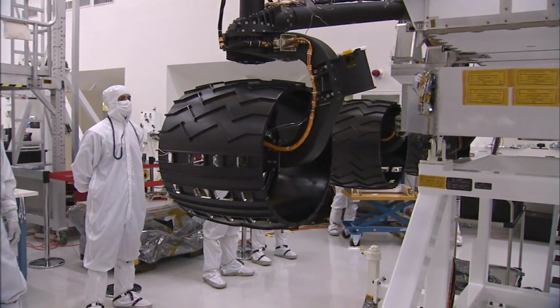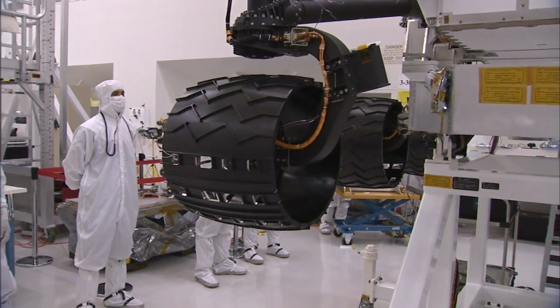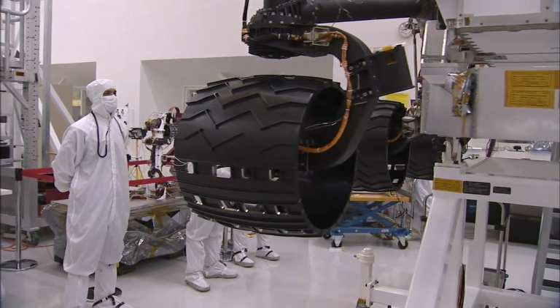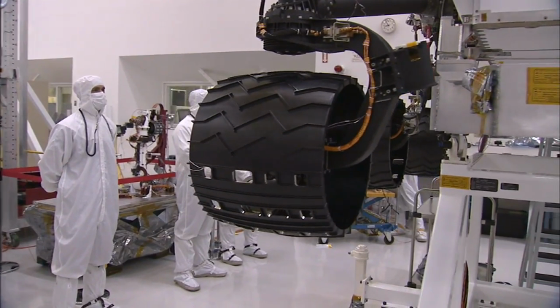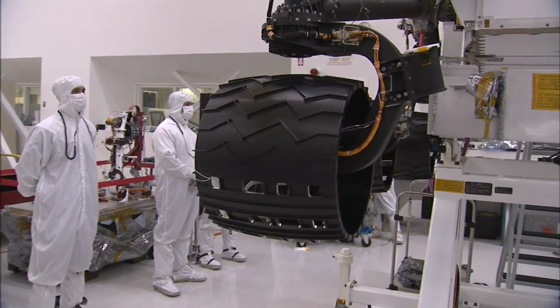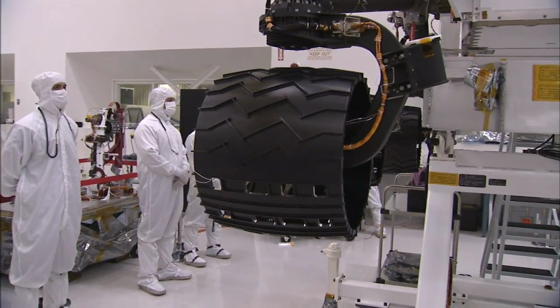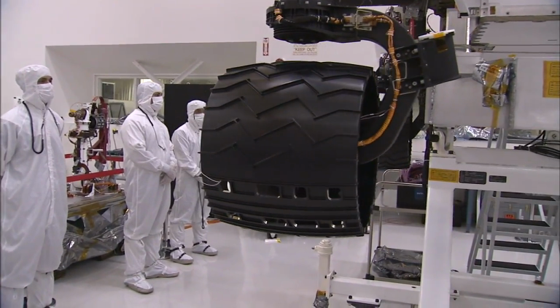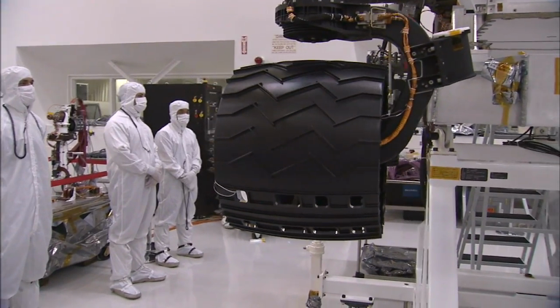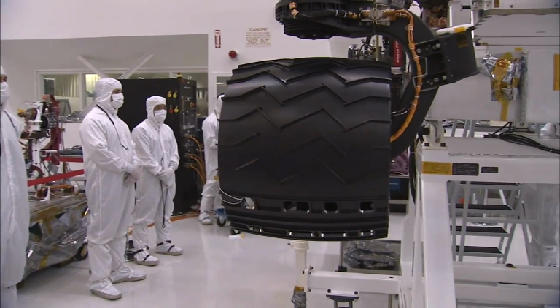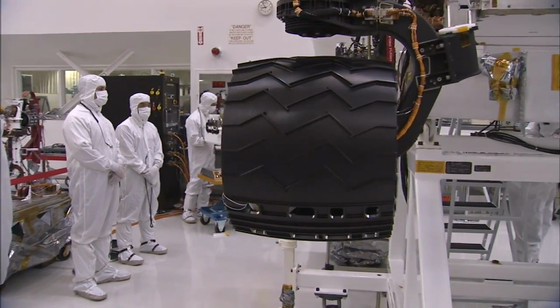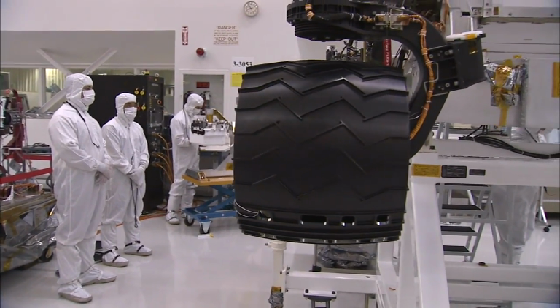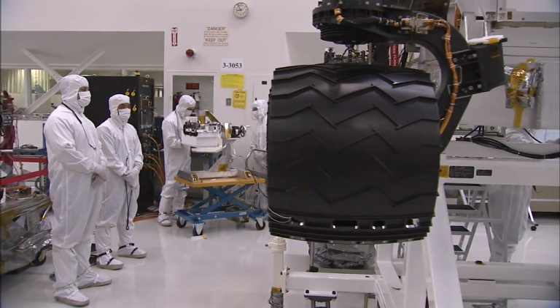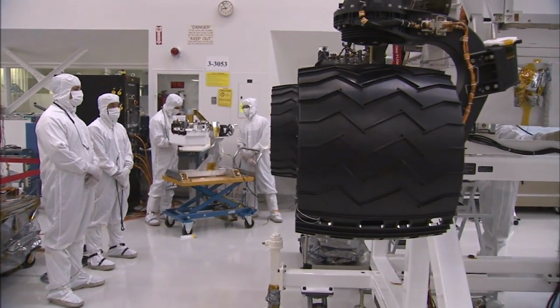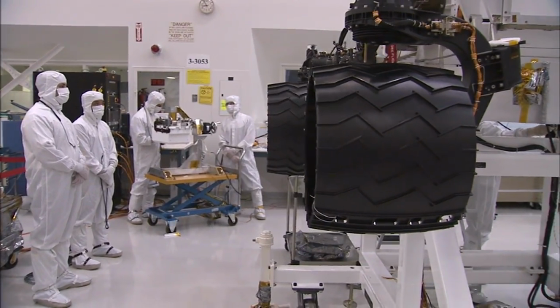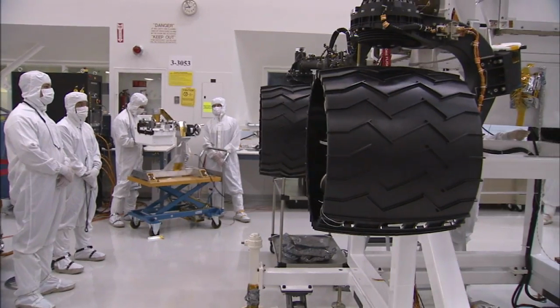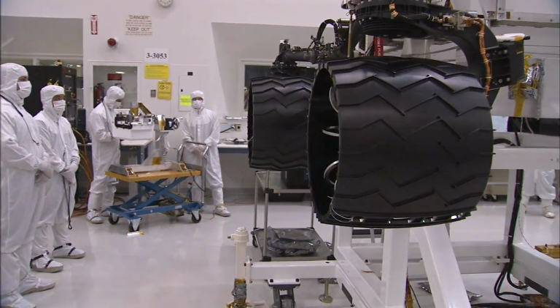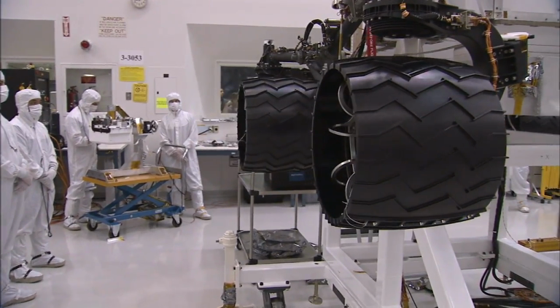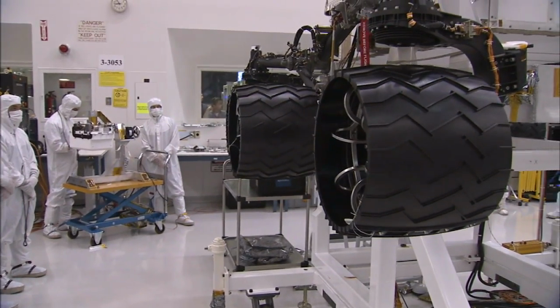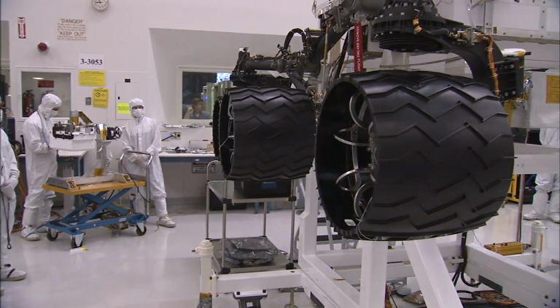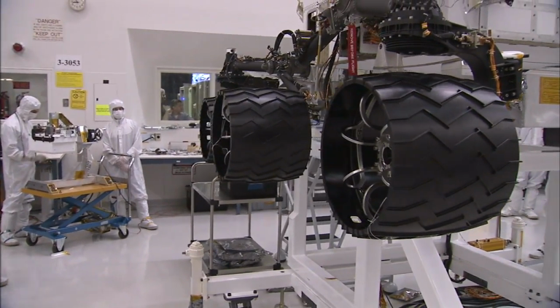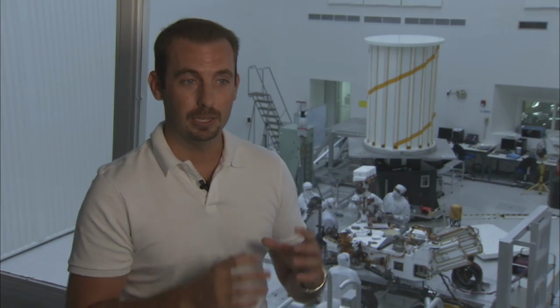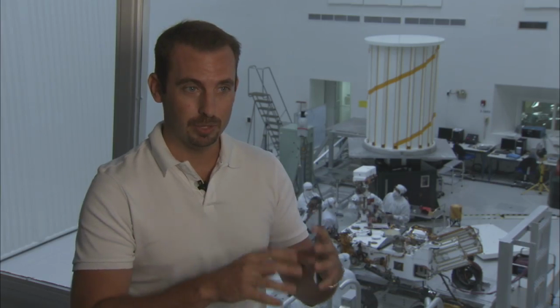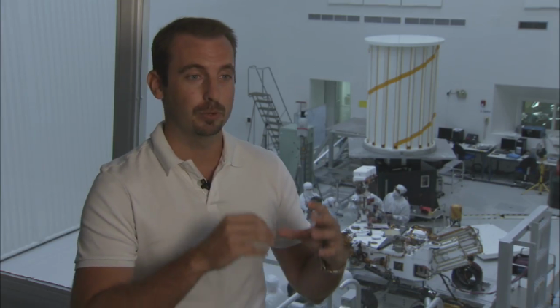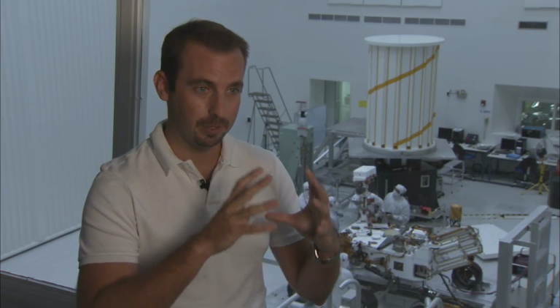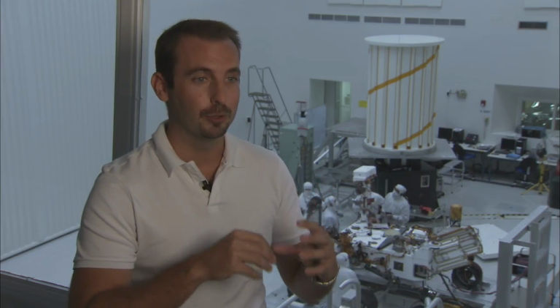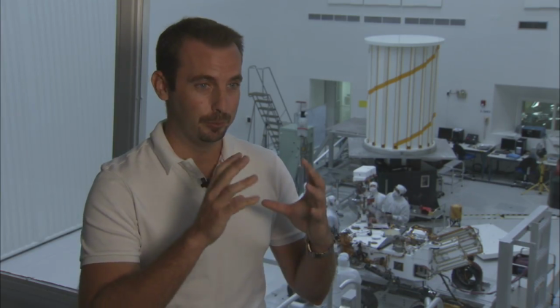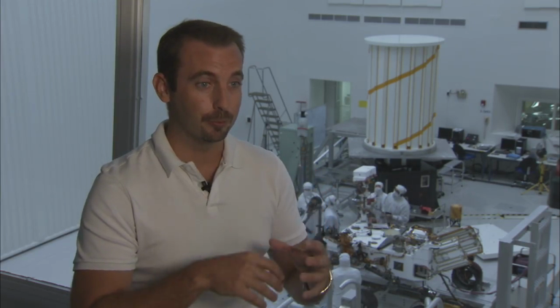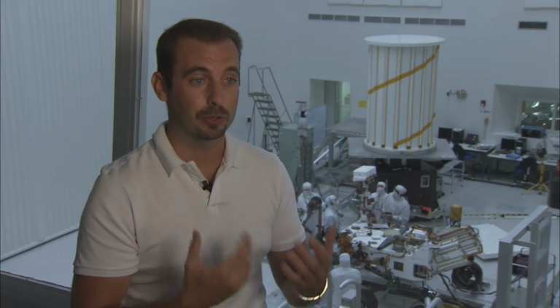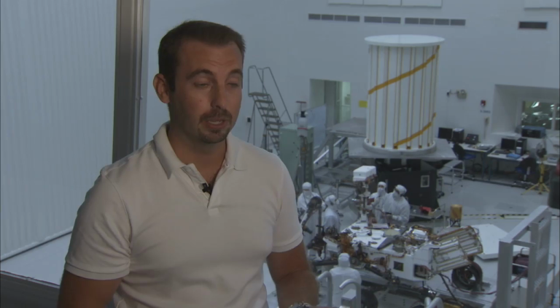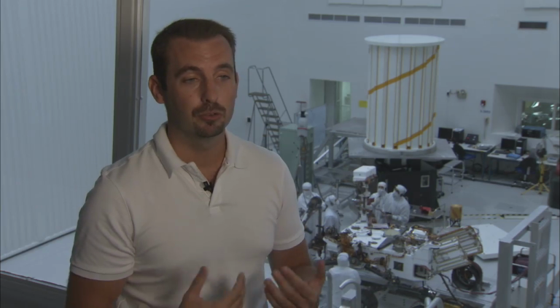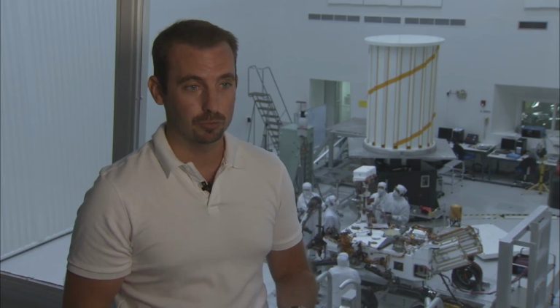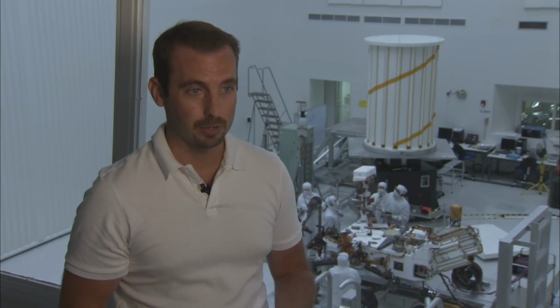That's about the thickness of seven pieces of paper. And when they're that thin, it makes them actually soft, so they behave in much the way that a rubber tire would behave, giving you that springy load for landing and for driving over rocks.